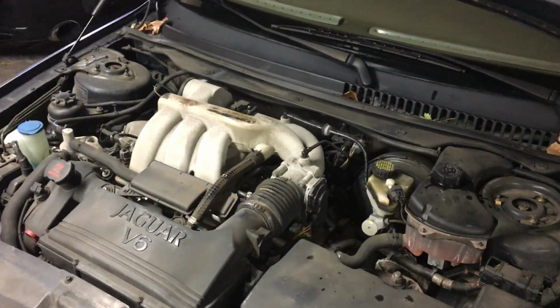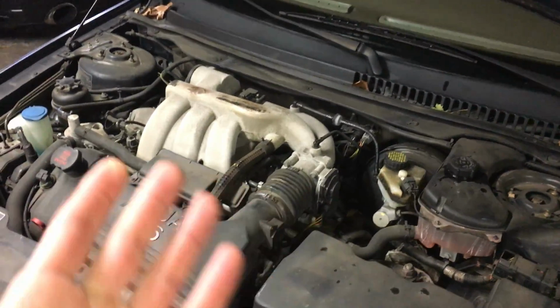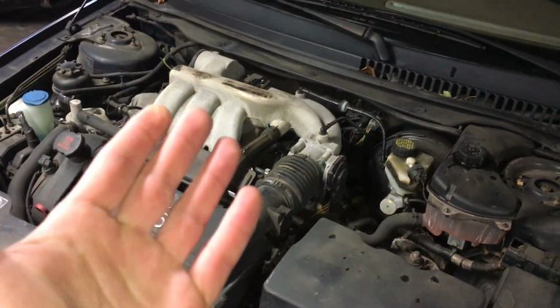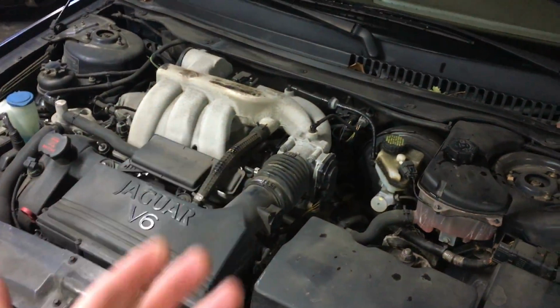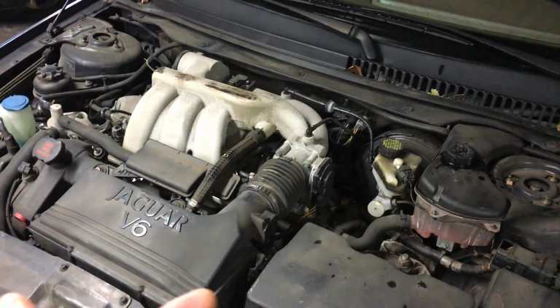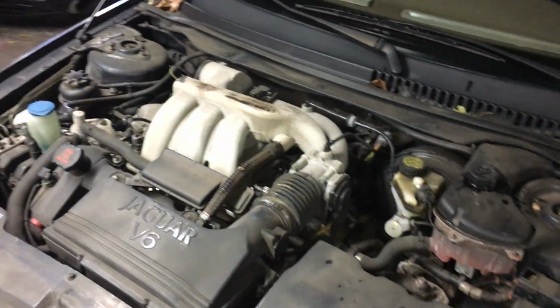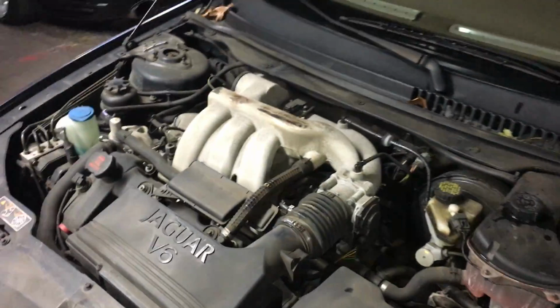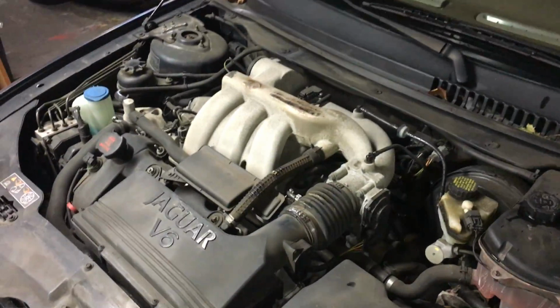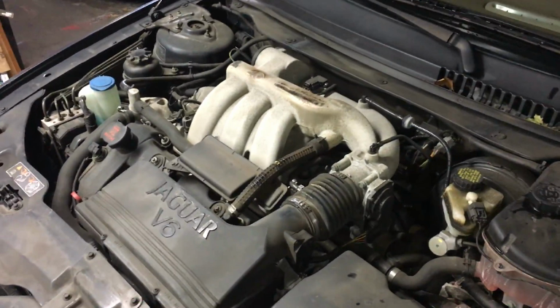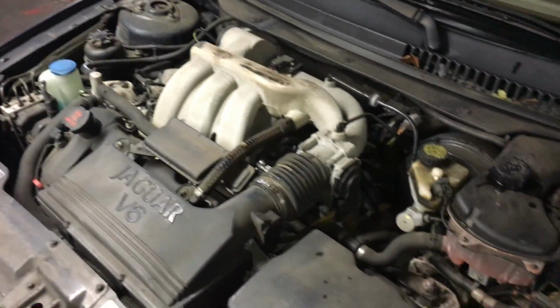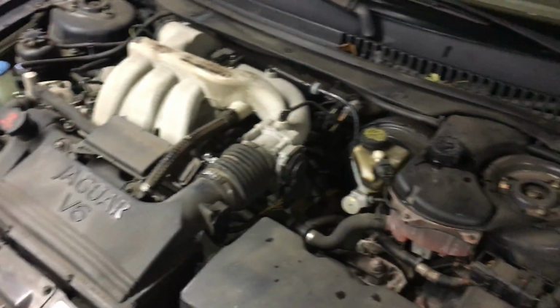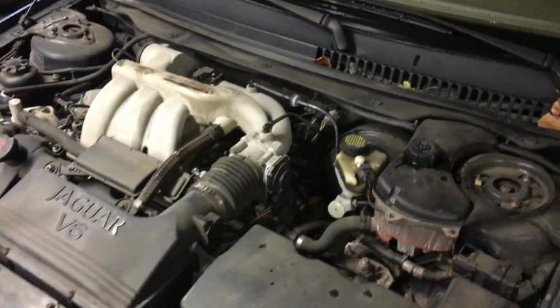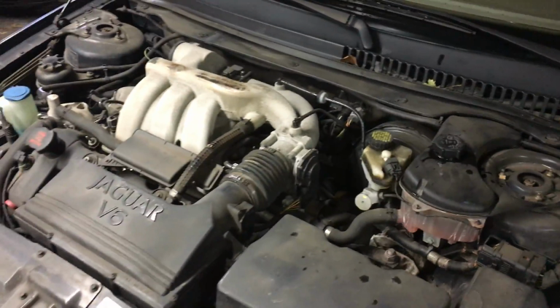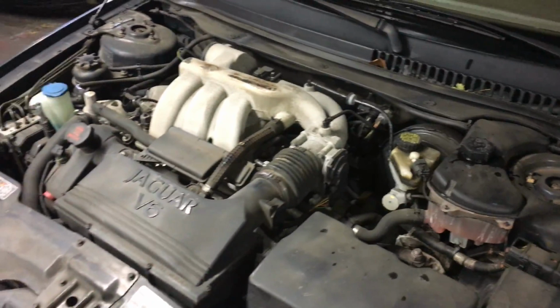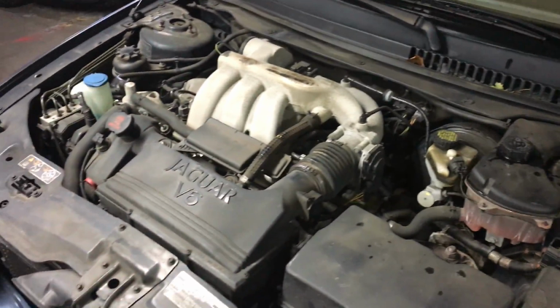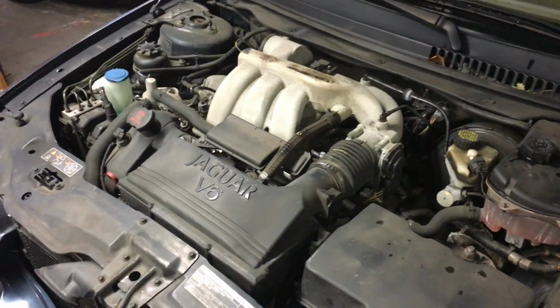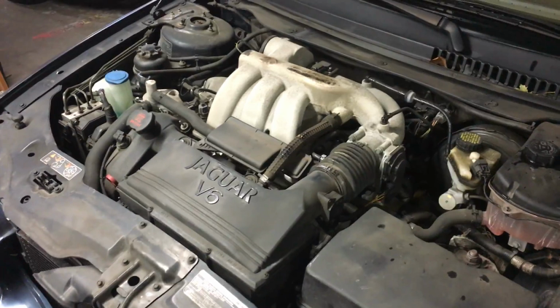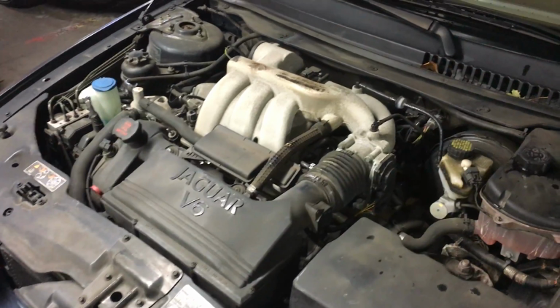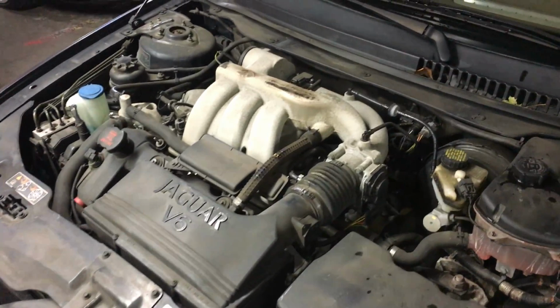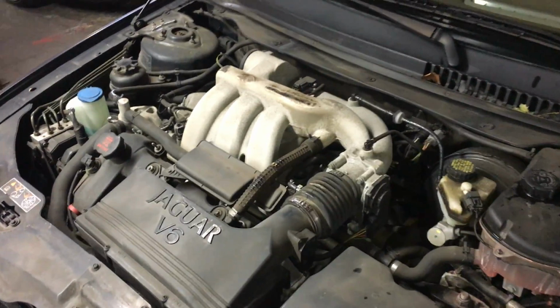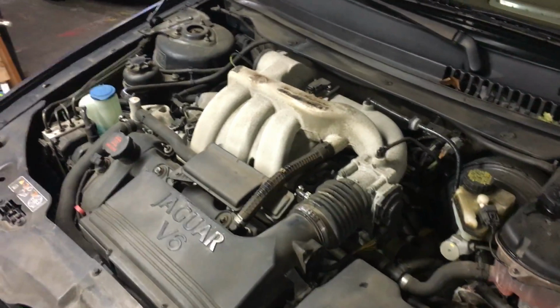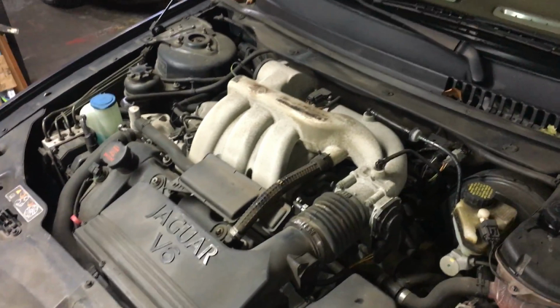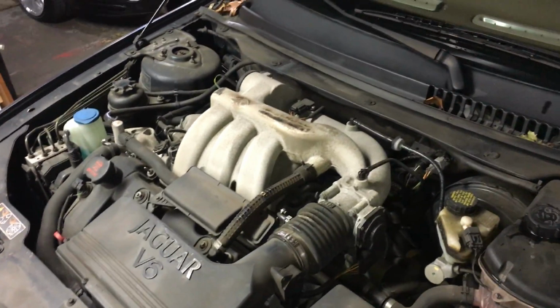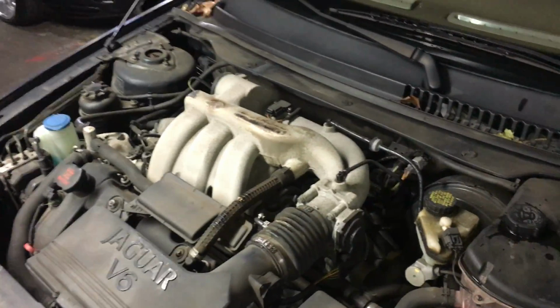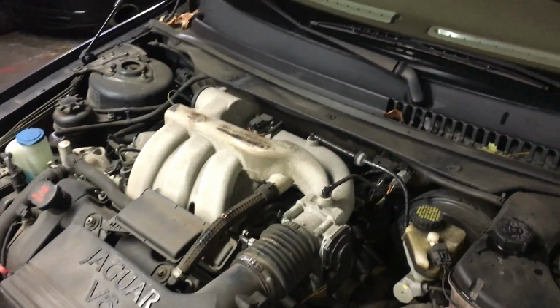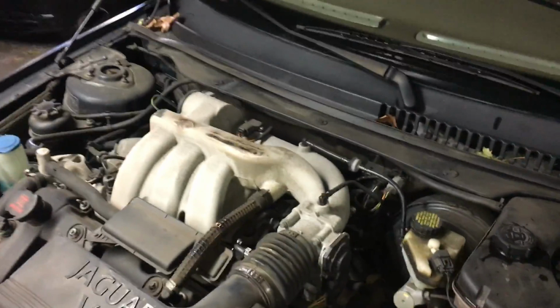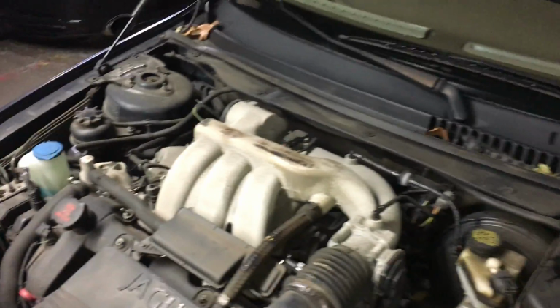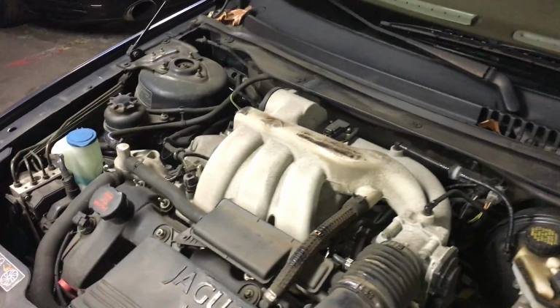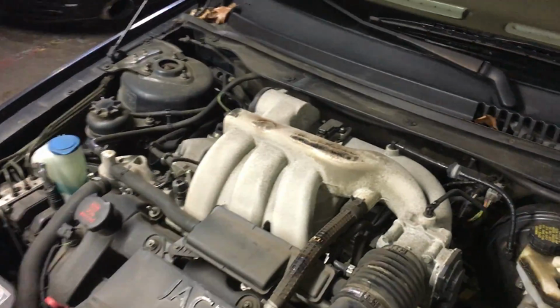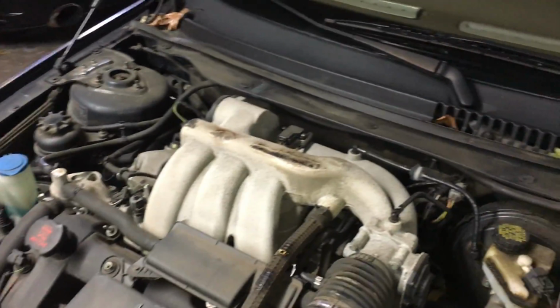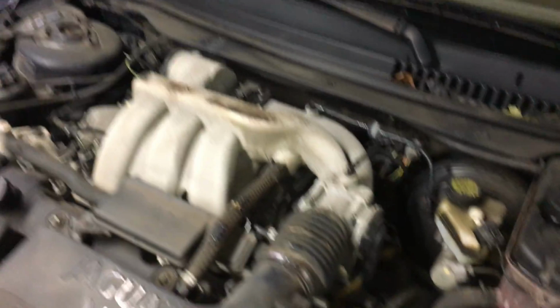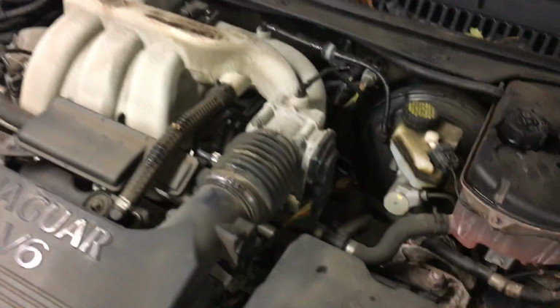Your heater core may be jammed up if you use the wrong coolant fluid. But if you use the Orange Dex Cool fluid, then you really should have no problems.